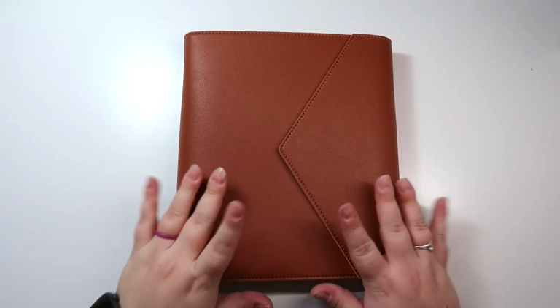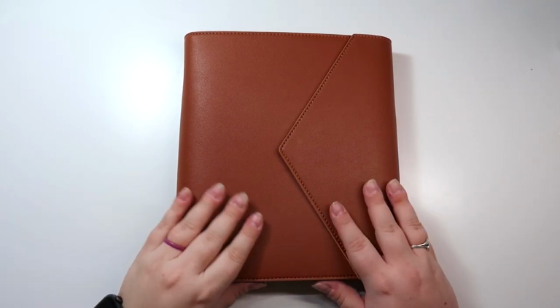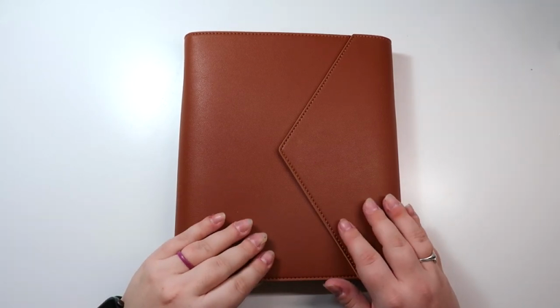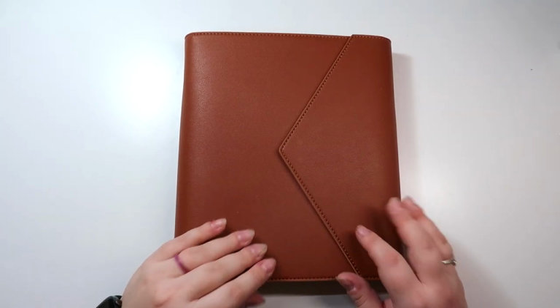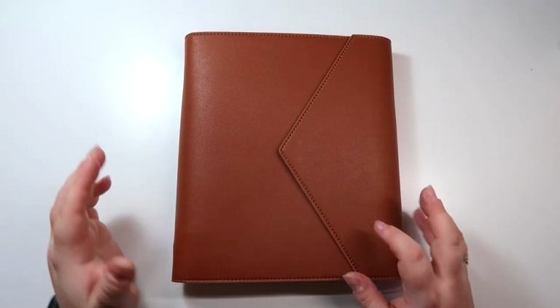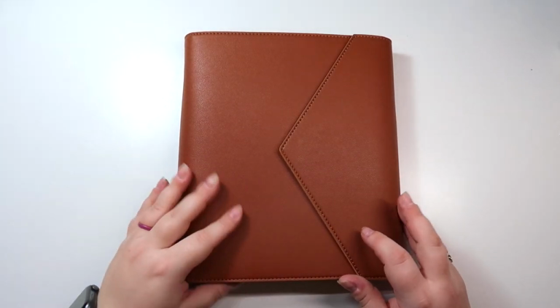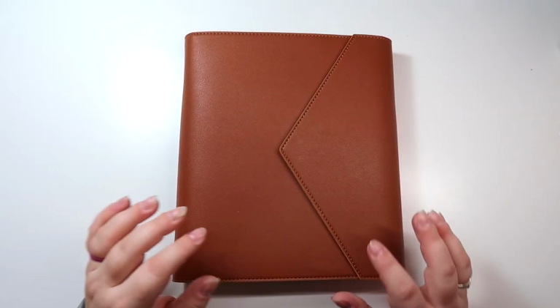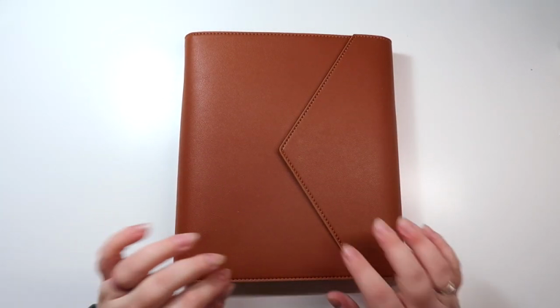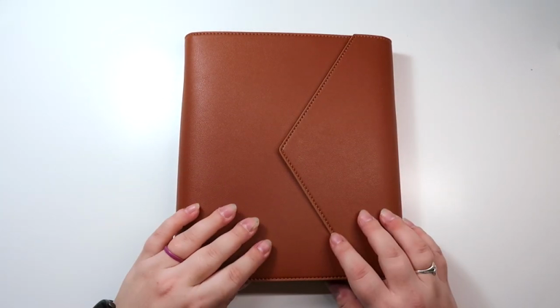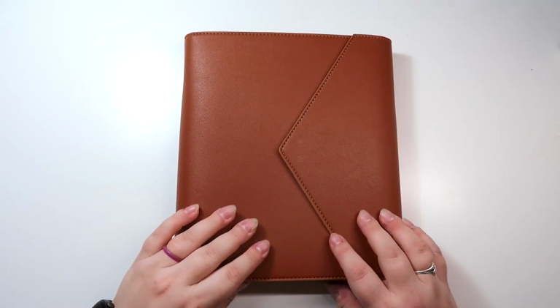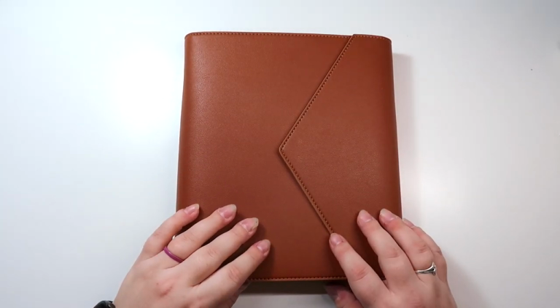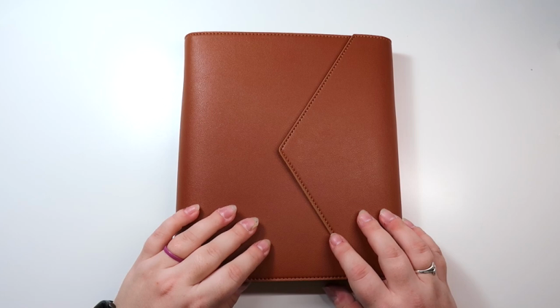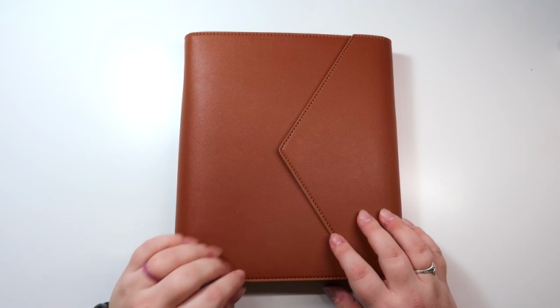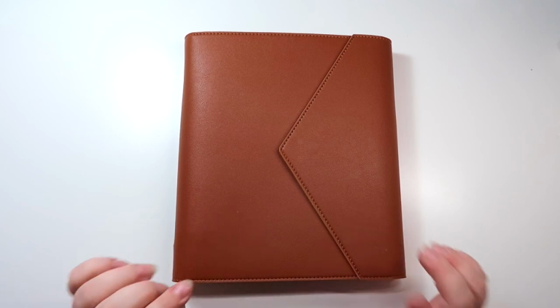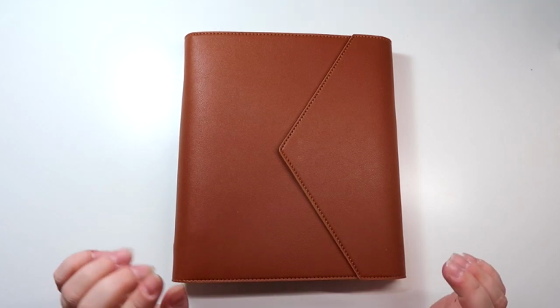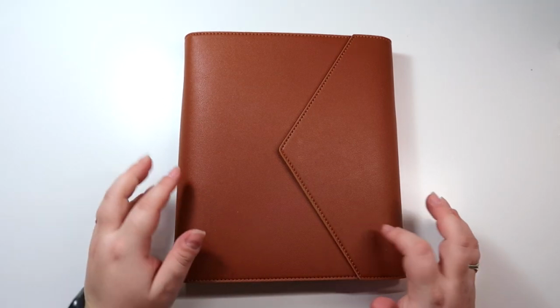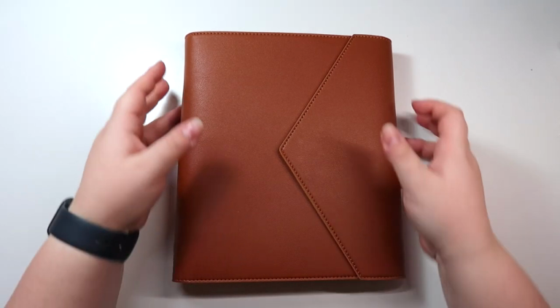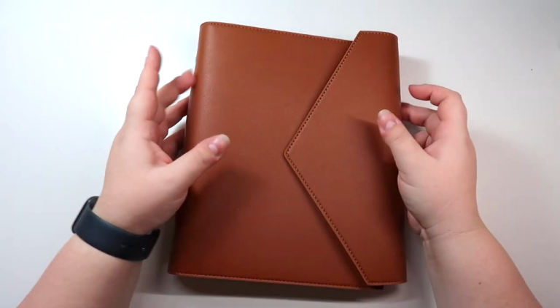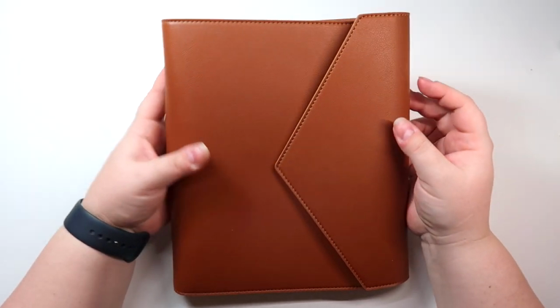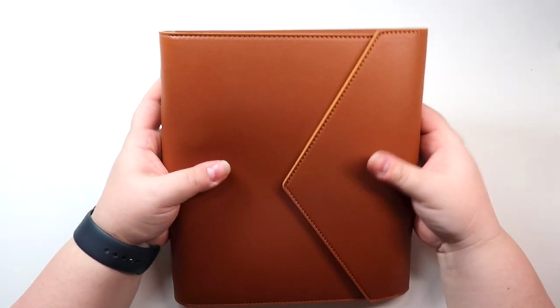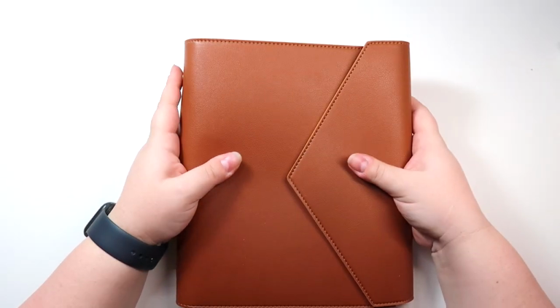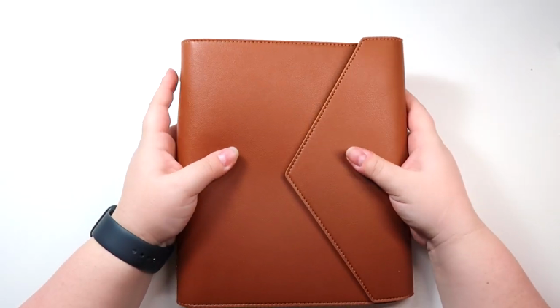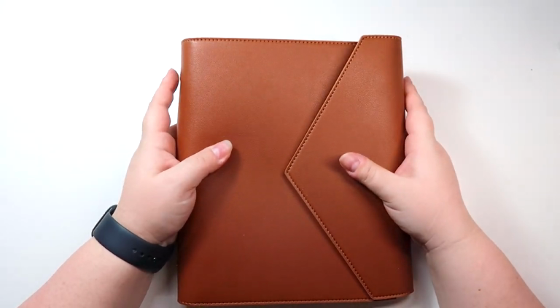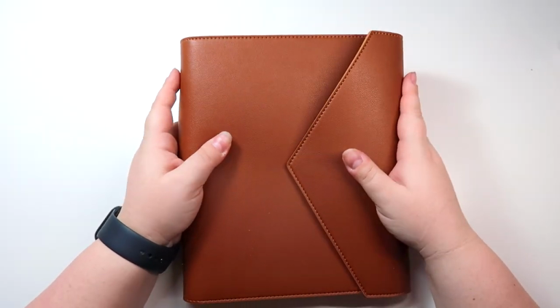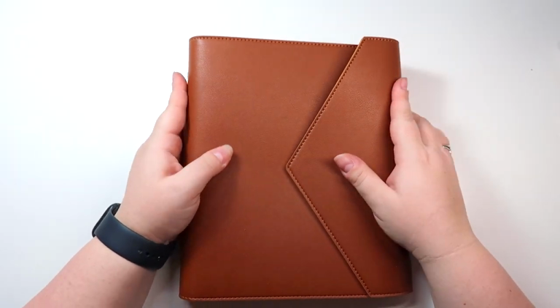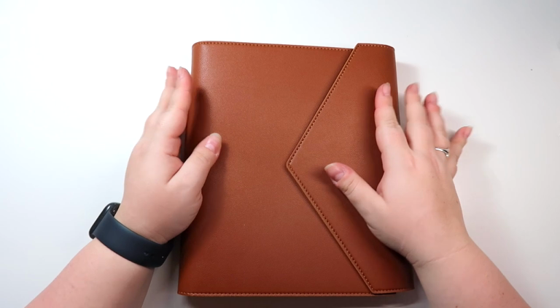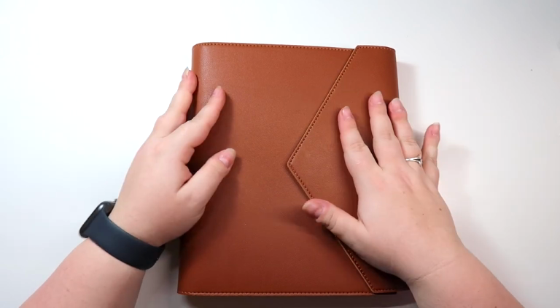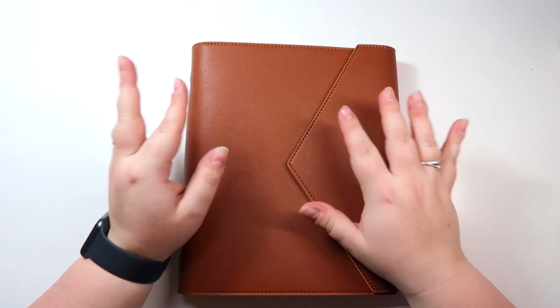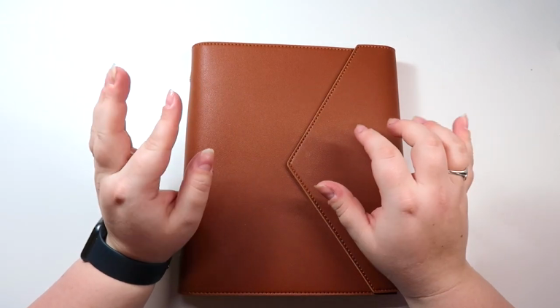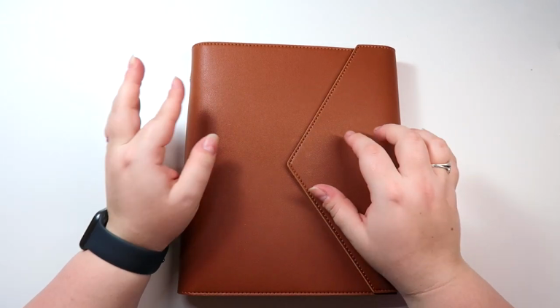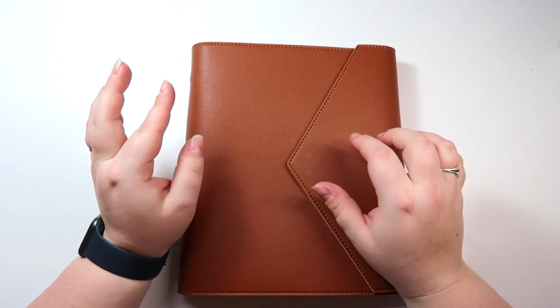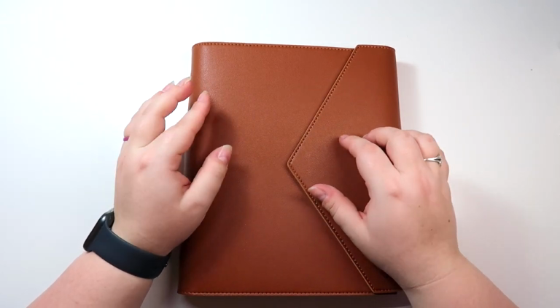Hello and welcome back to my channel. This is Kristen with Monarch Plans and today I'm going to walk through what I've created so far for my A5 rings planner.